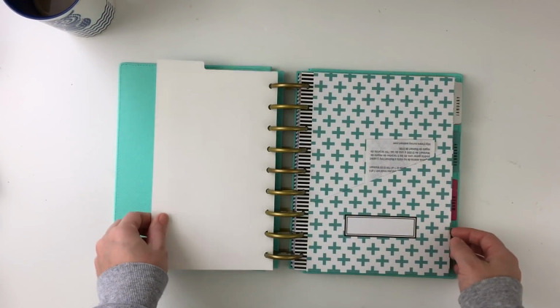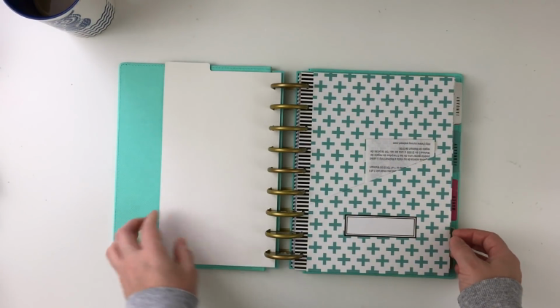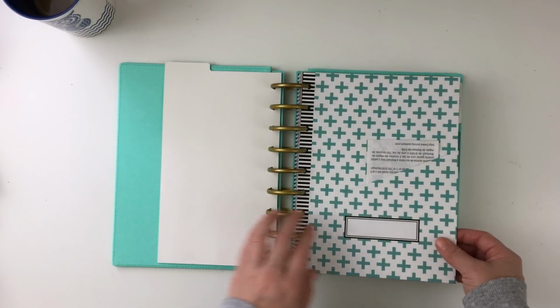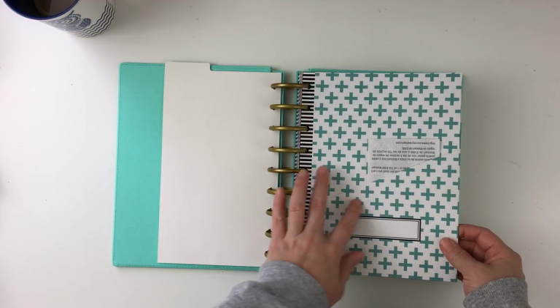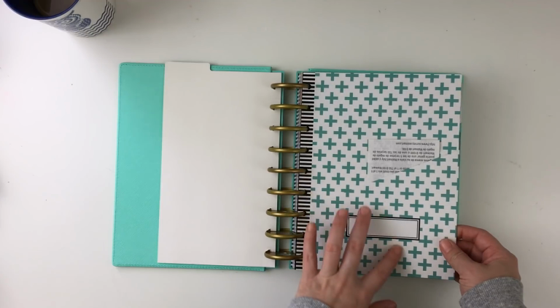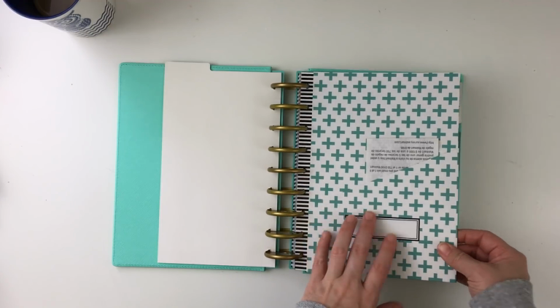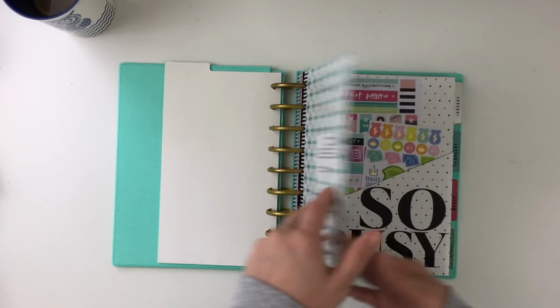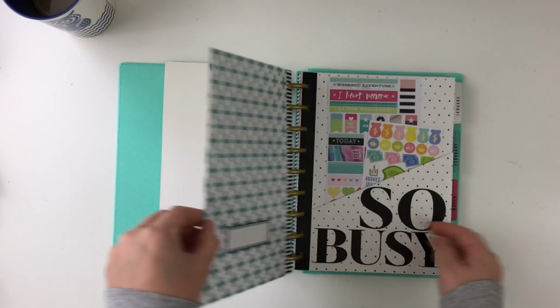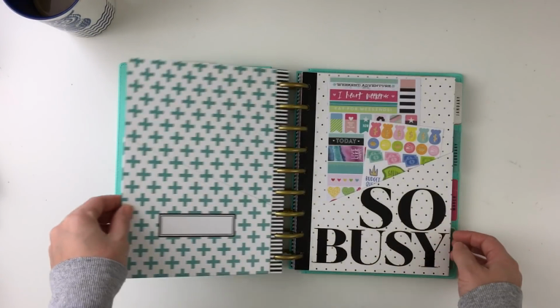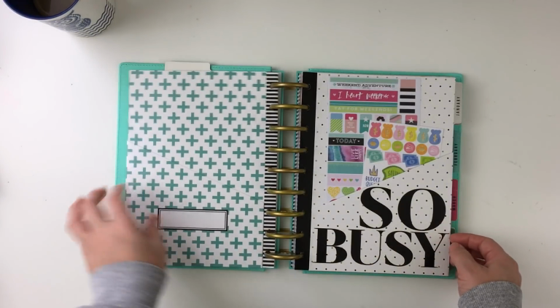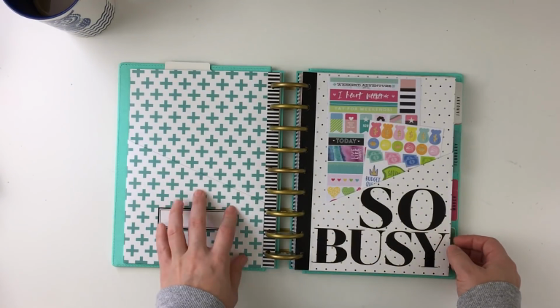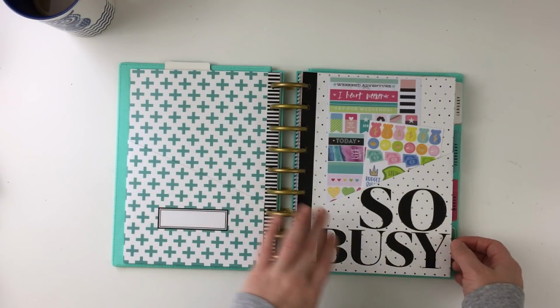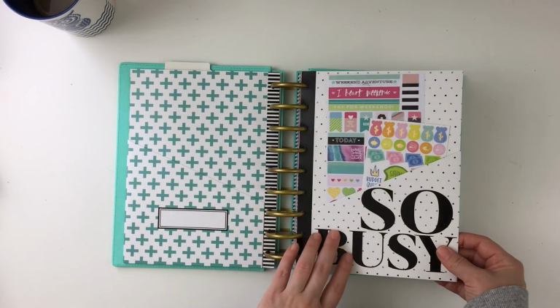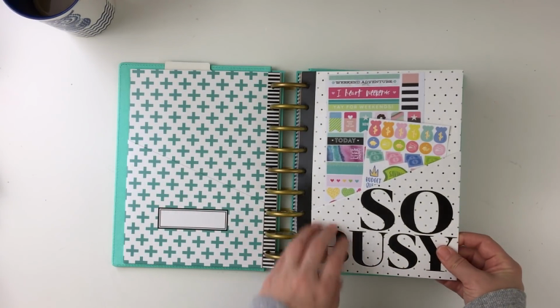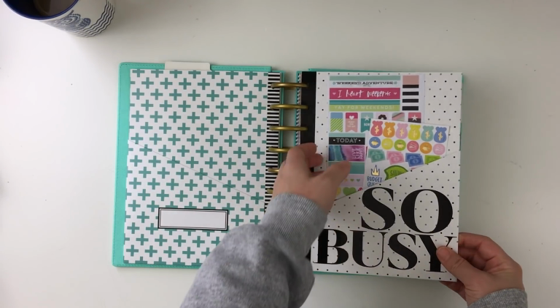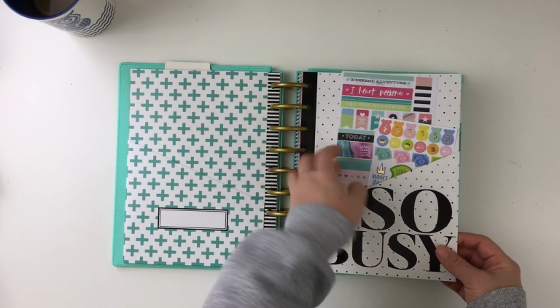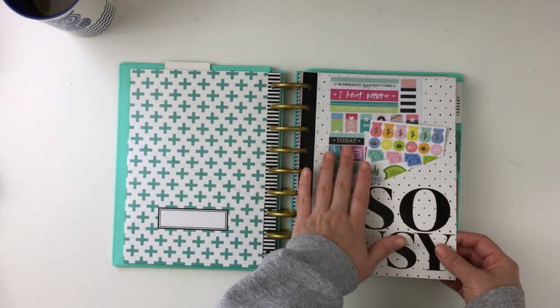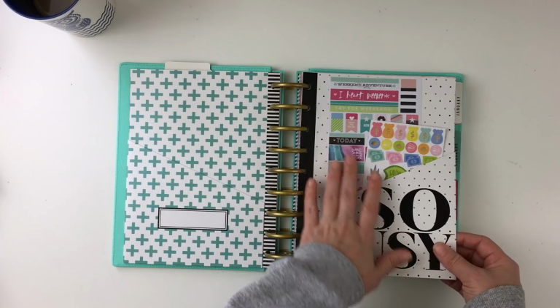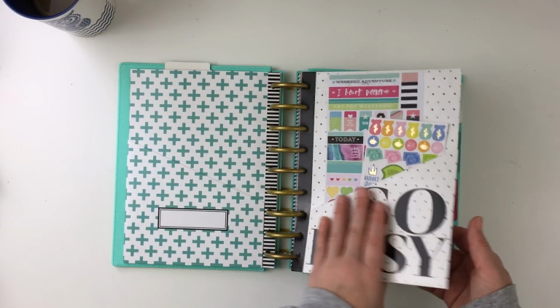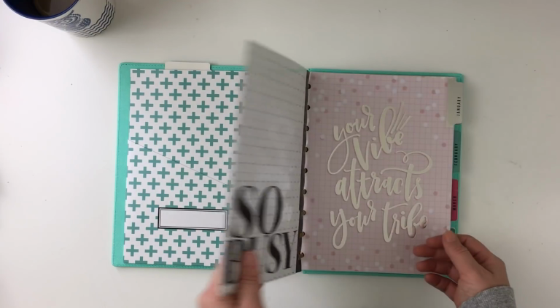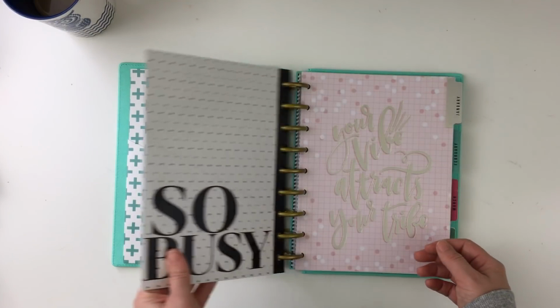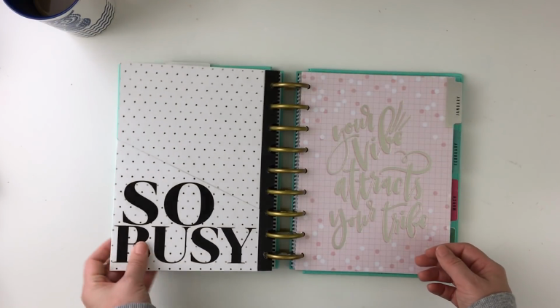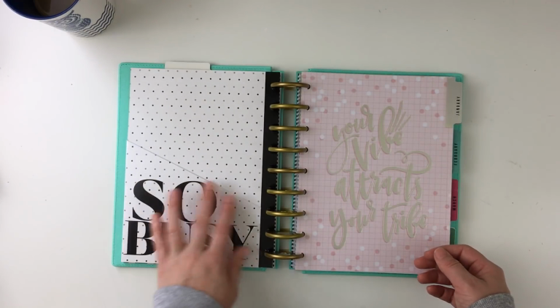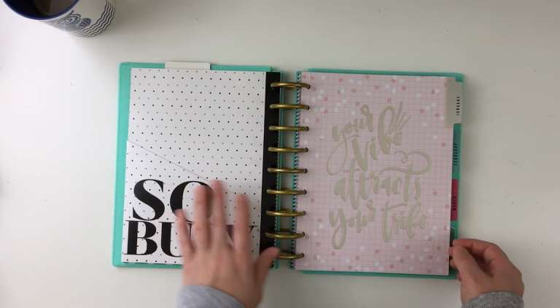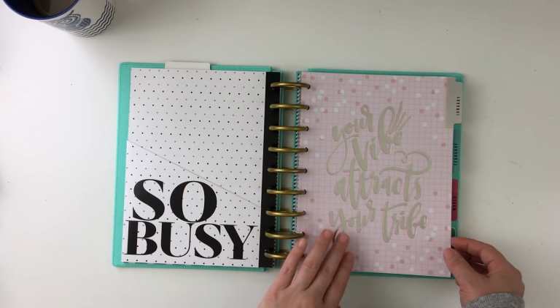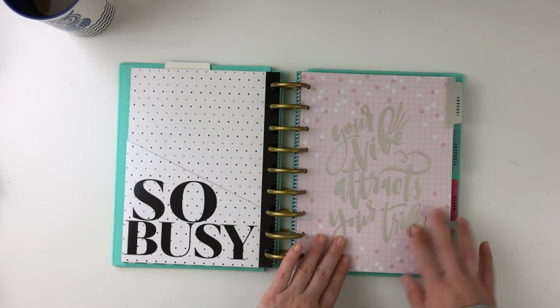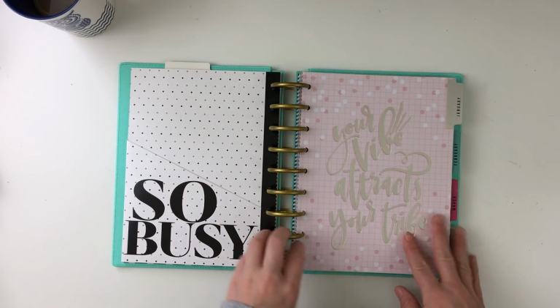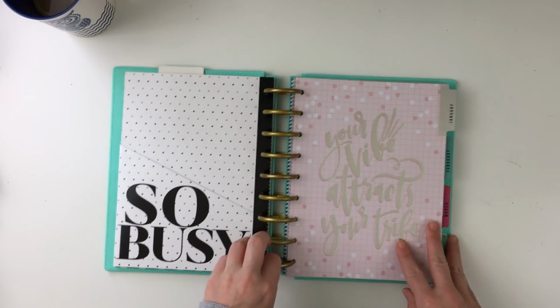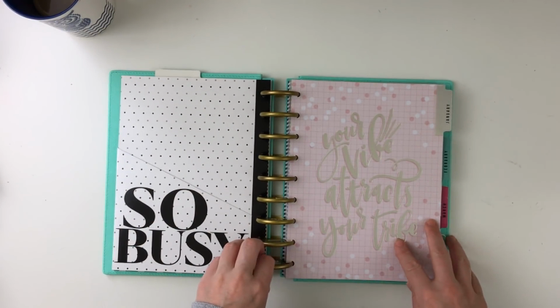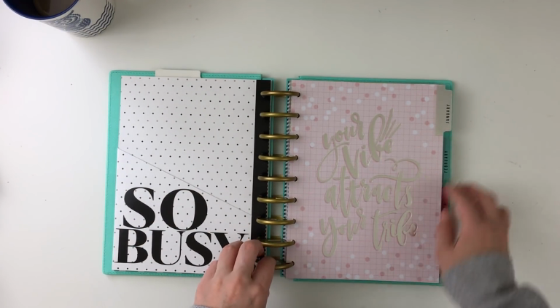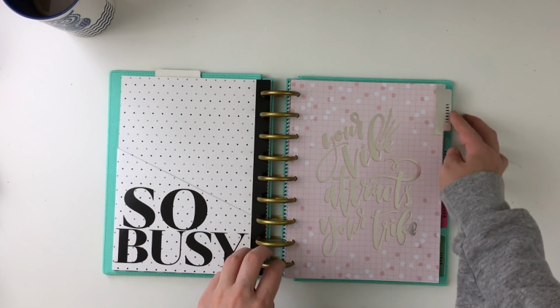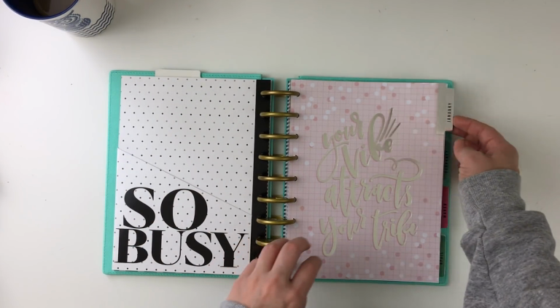I have a little insert of sticky notes and then I have two pockets that are inserted. The first pocket is for receipts and the second pocket is for stickers and anything else on that back side that I want to use.